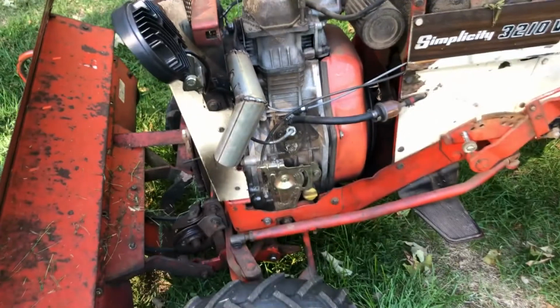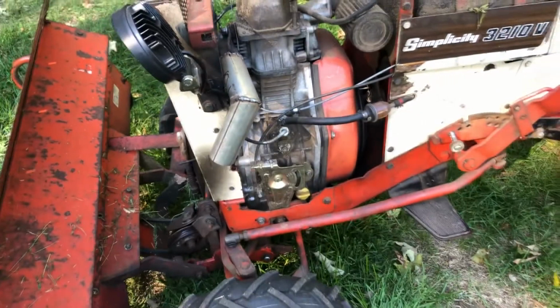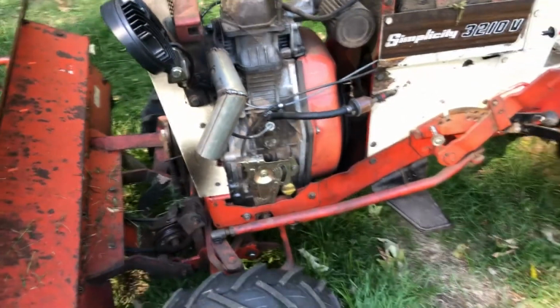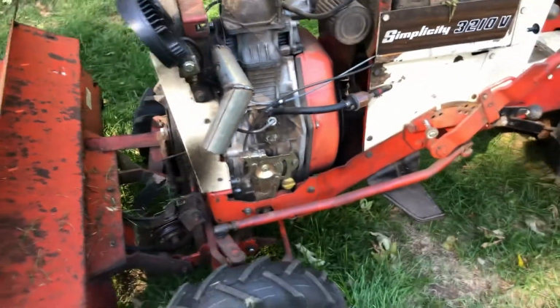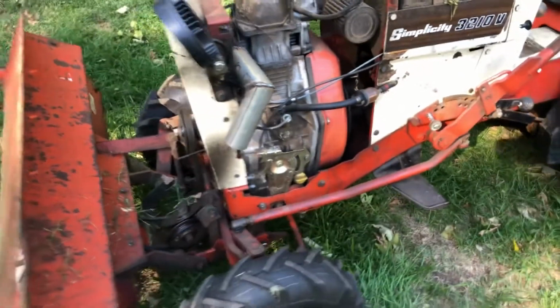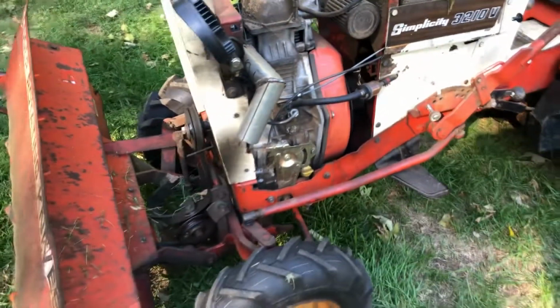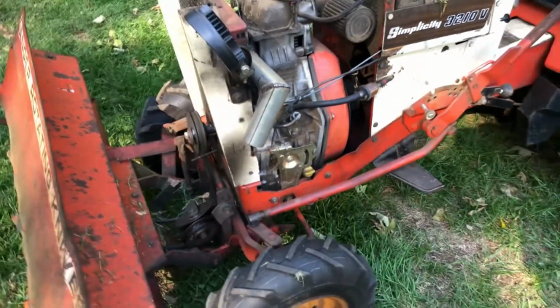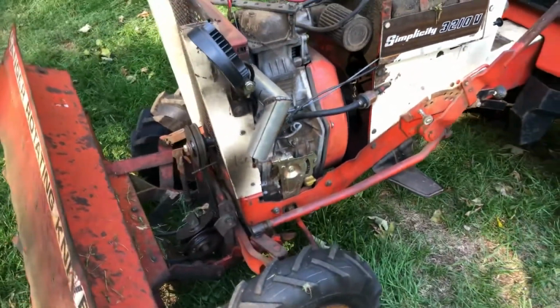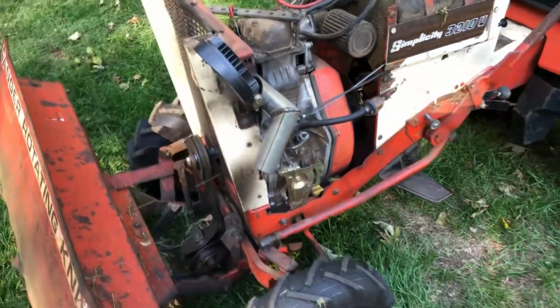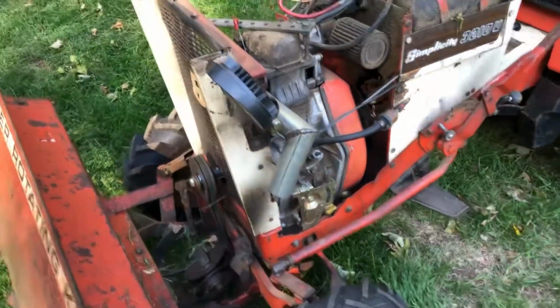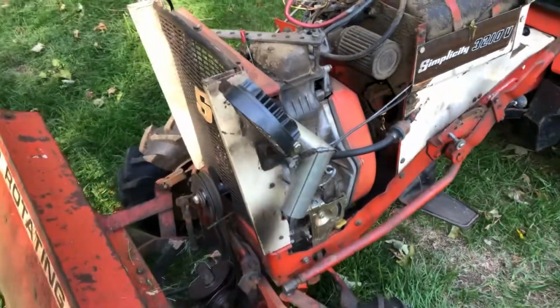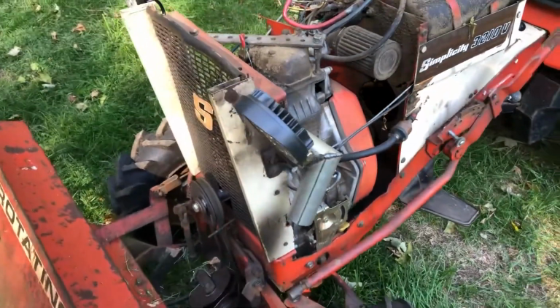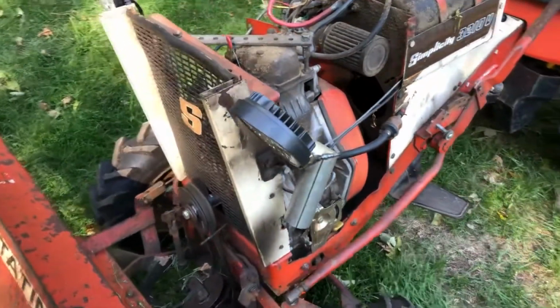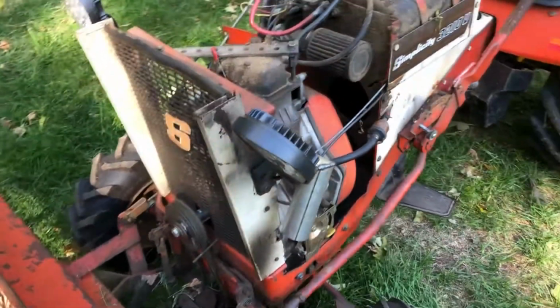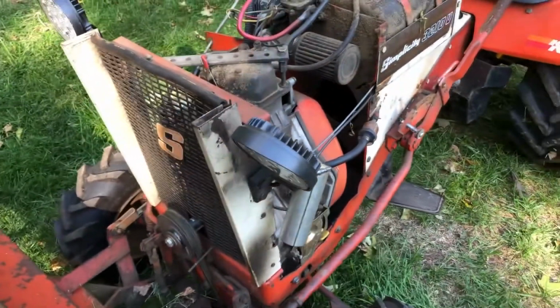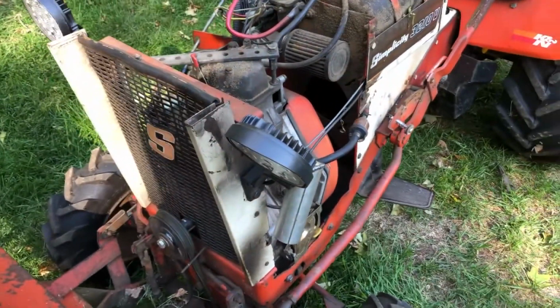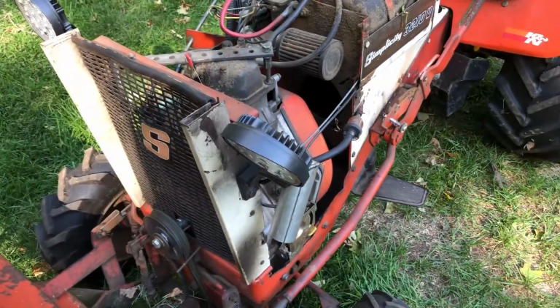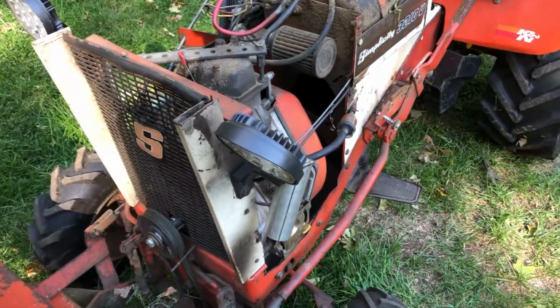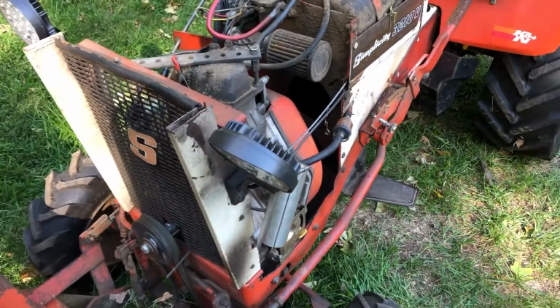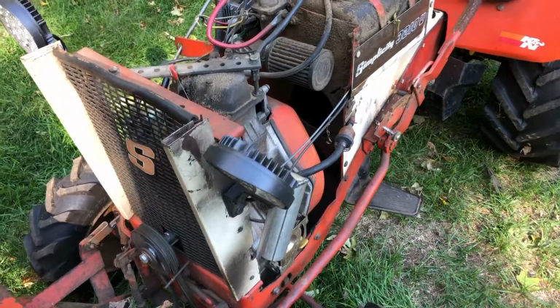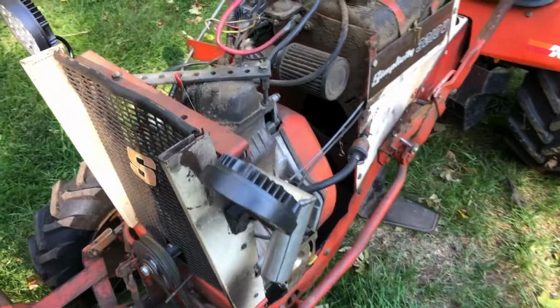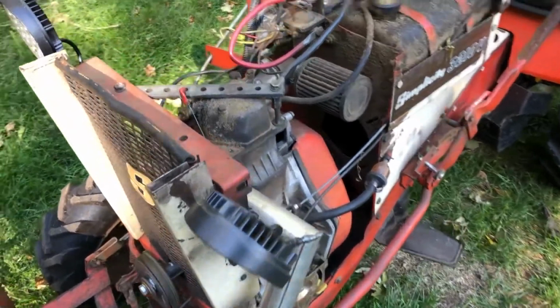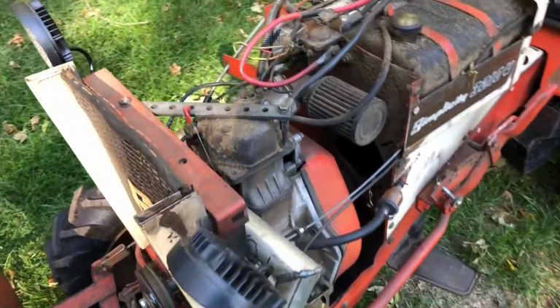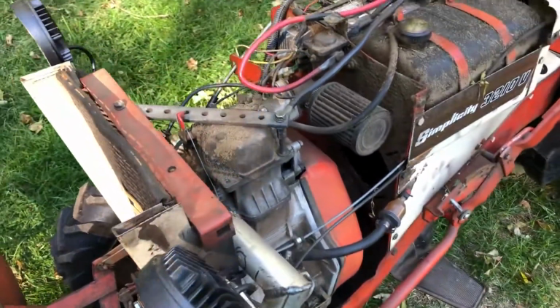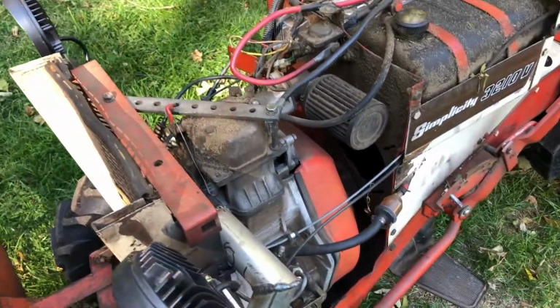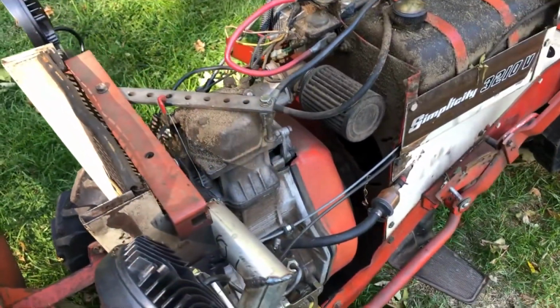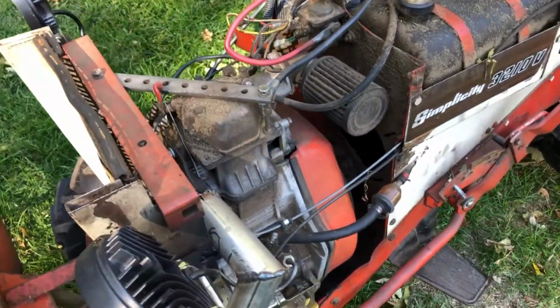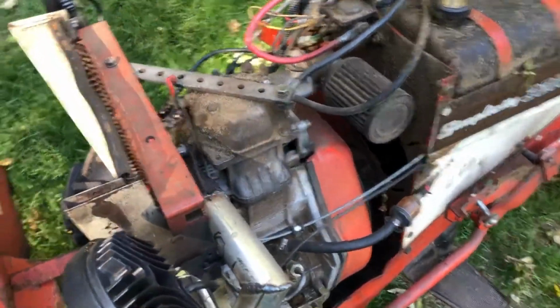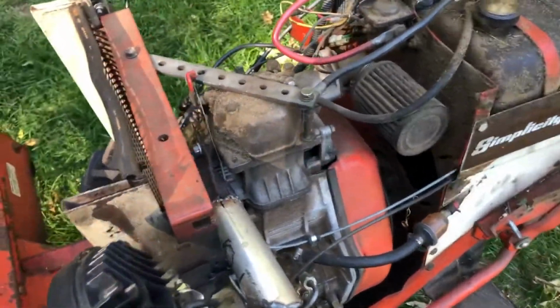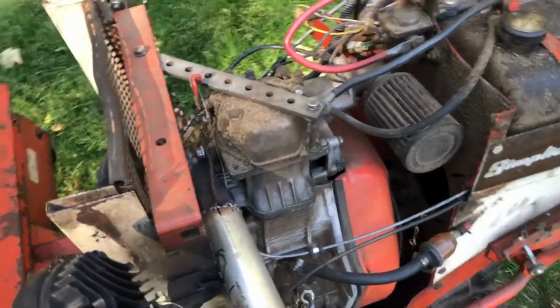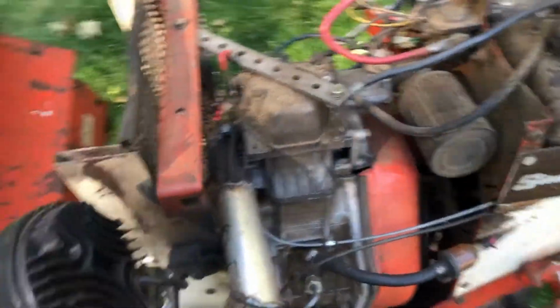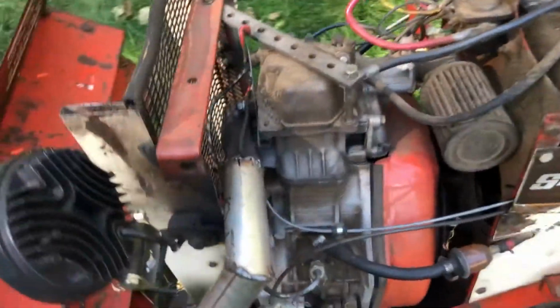My original thought was to do biodiesel, but that never seemed to work out. So, on to the modifications to the tractor.